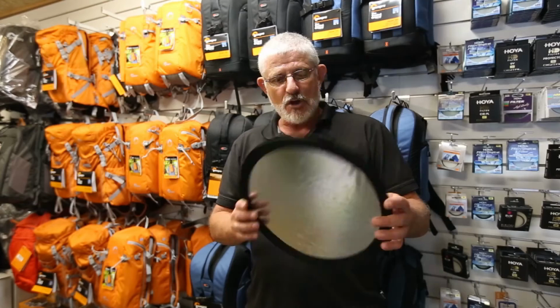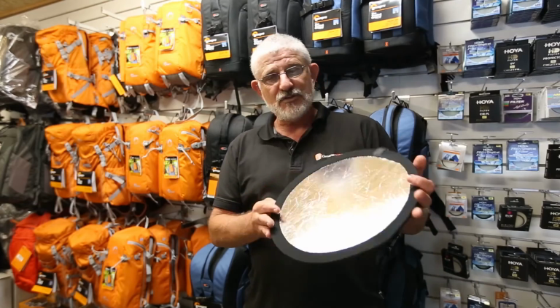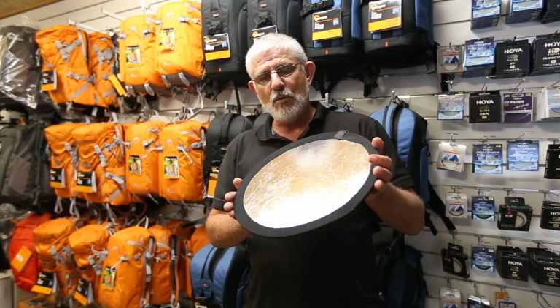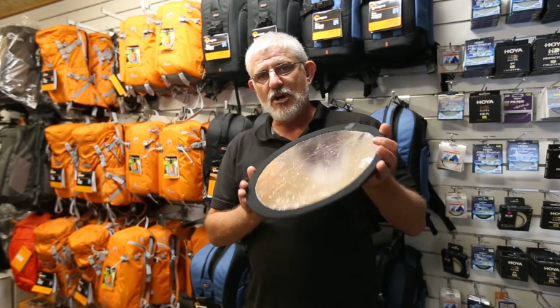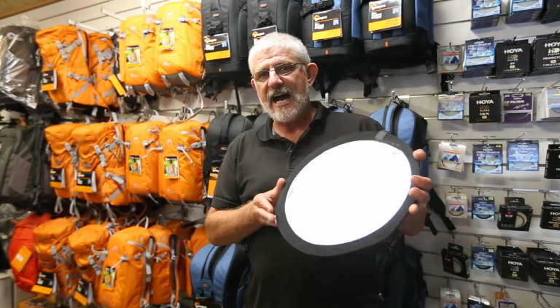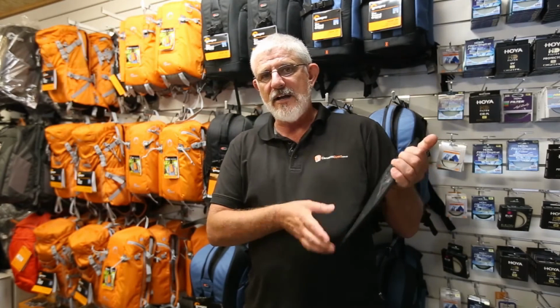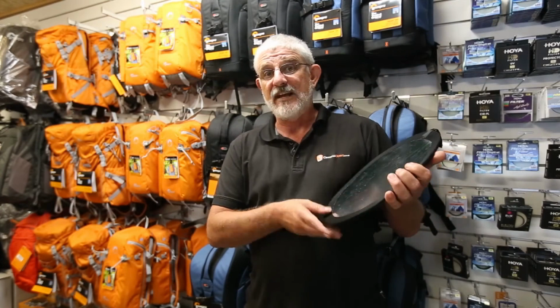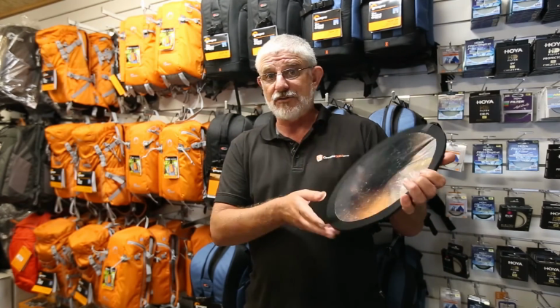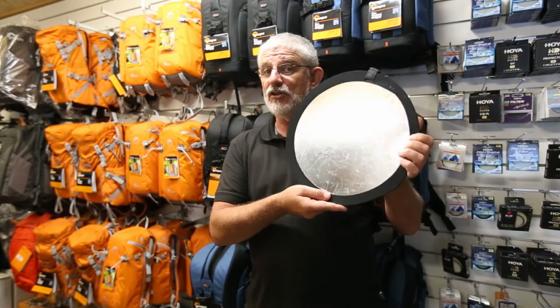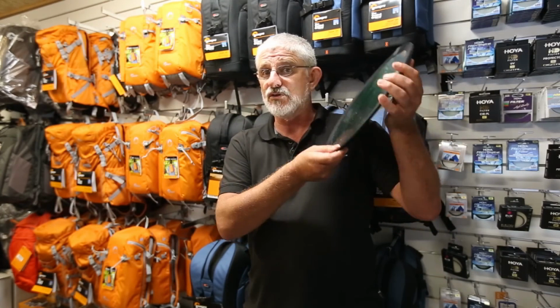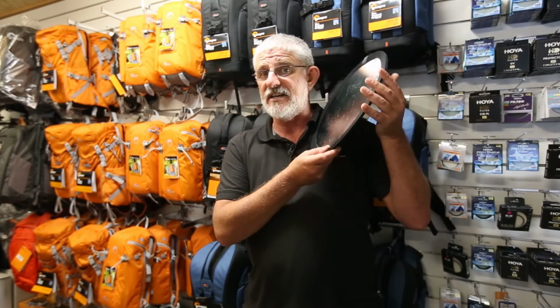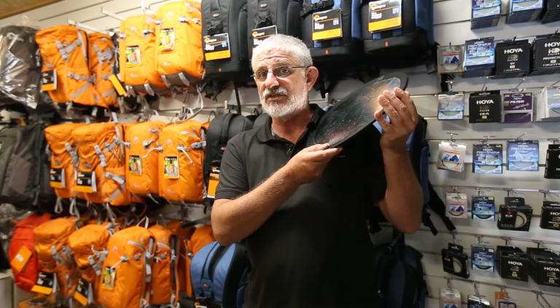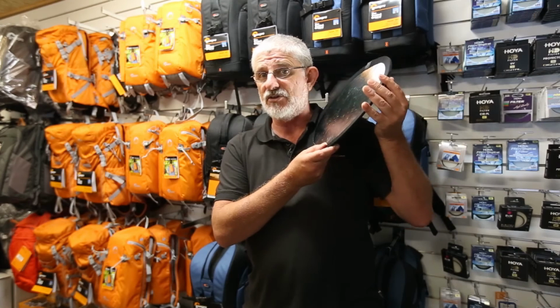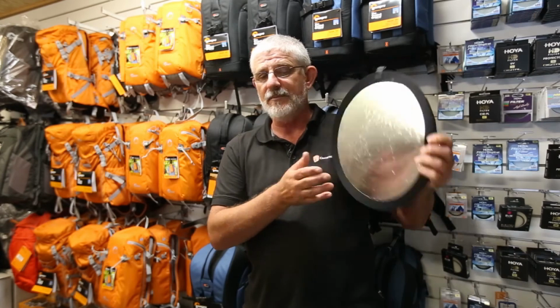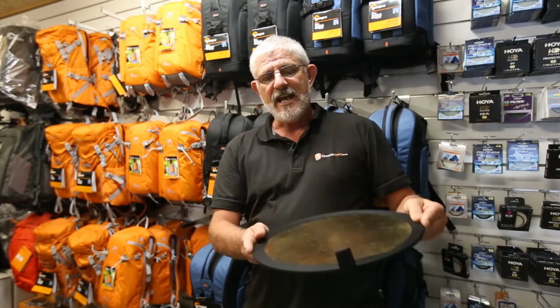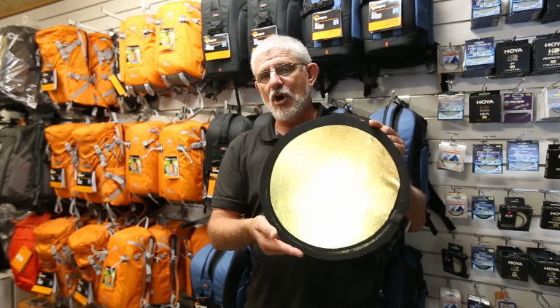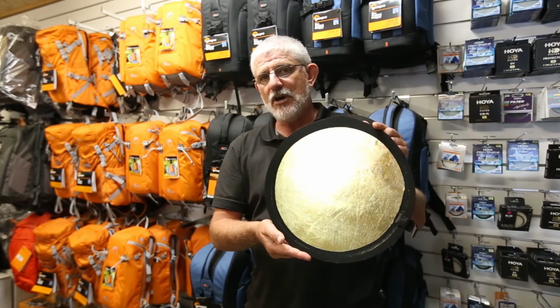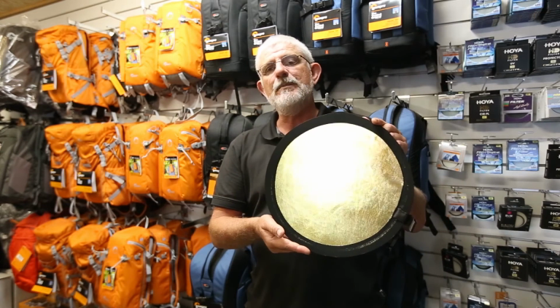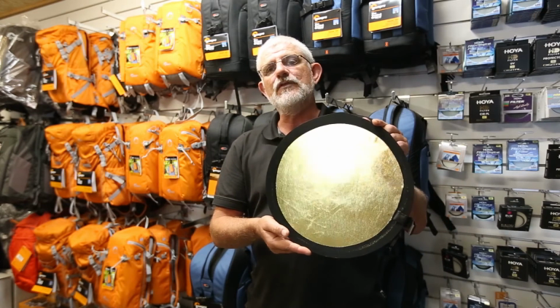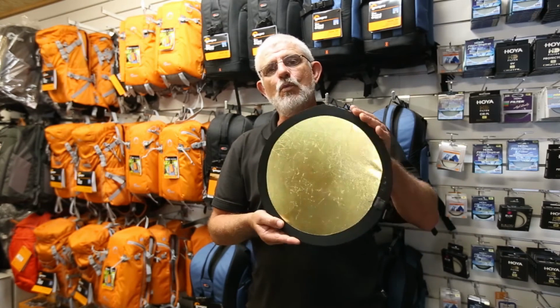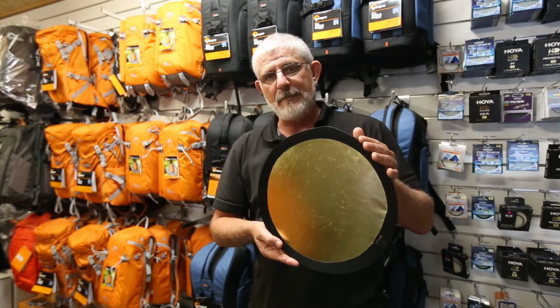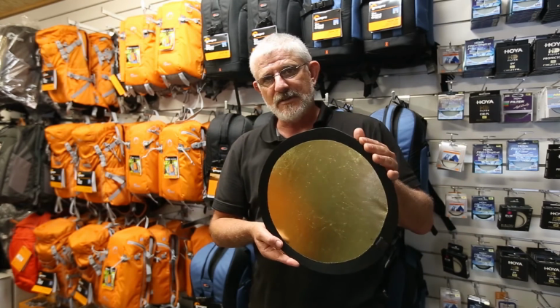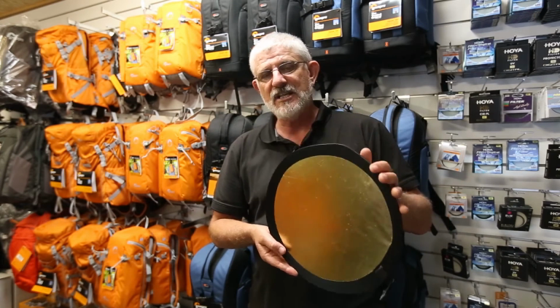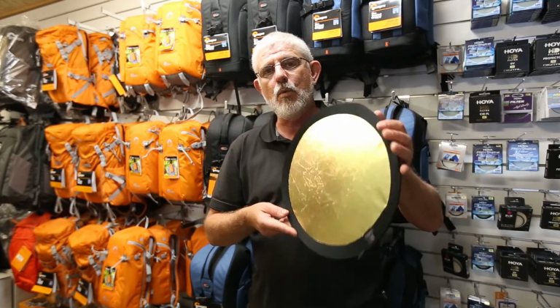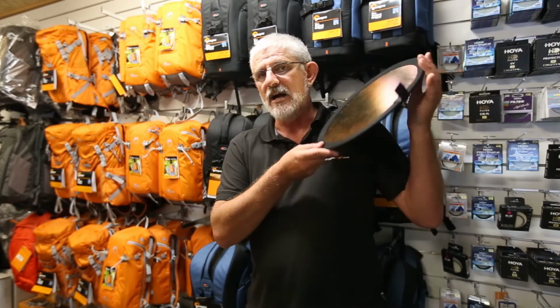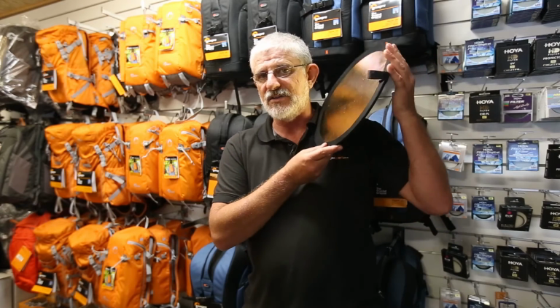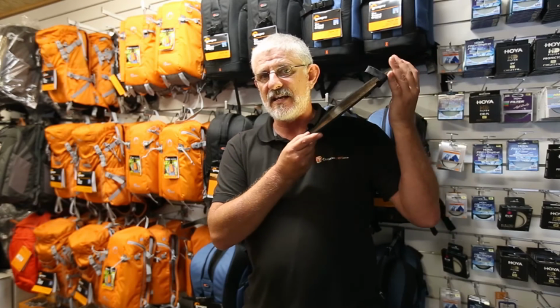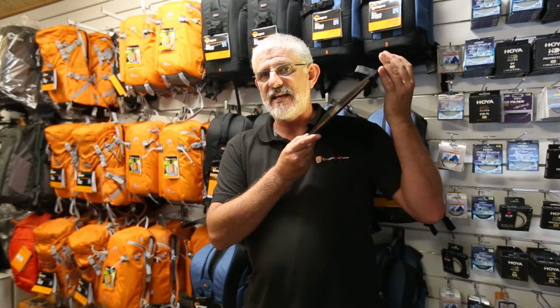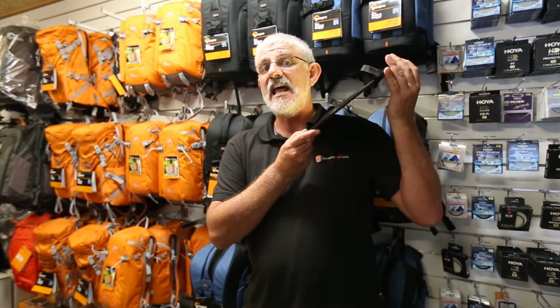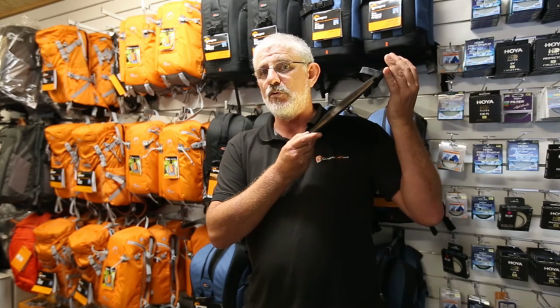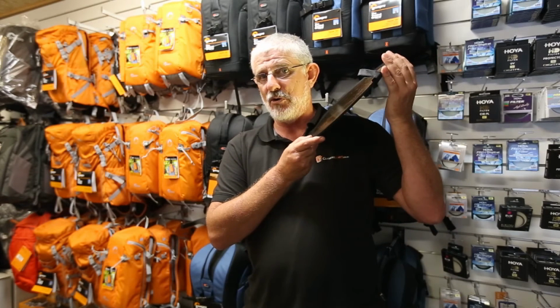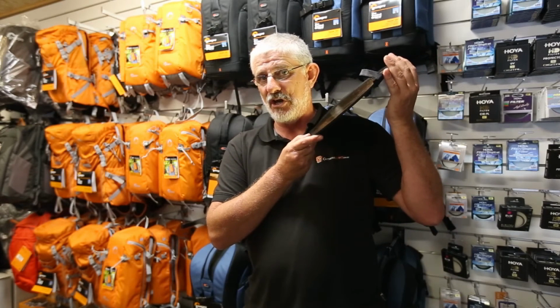If you want a nice hard light that reflects lots of light, you'd use the silver side — as you can see, very strong. The gold side would be used if you want to warm up your light, giving you that California golden glow.